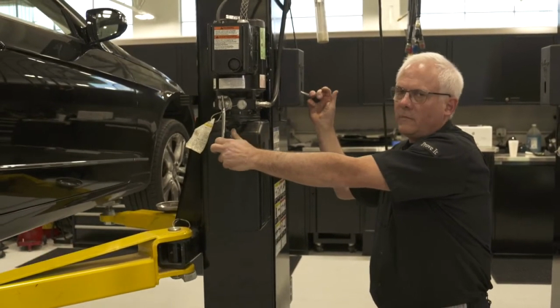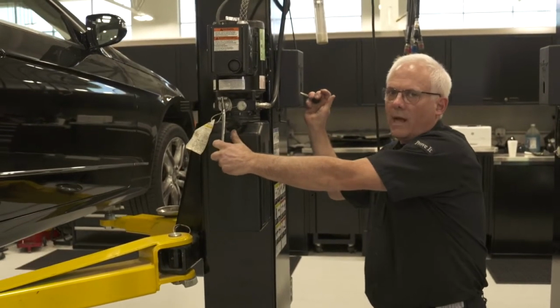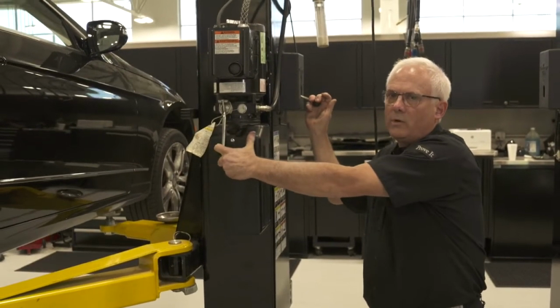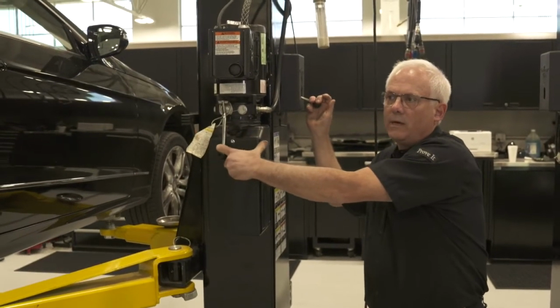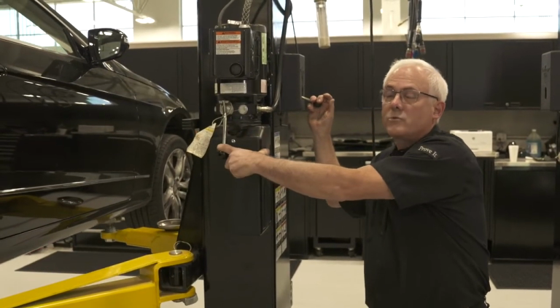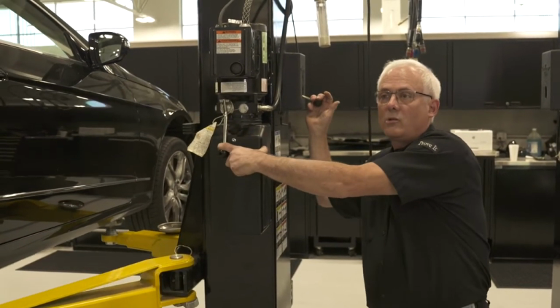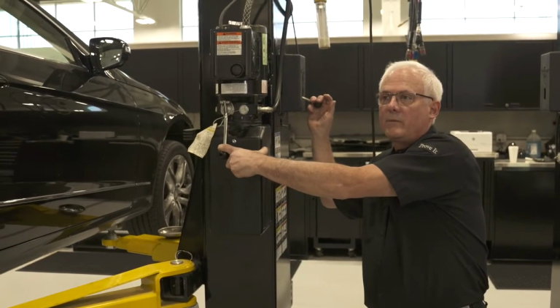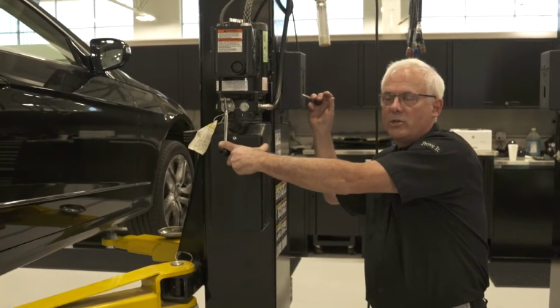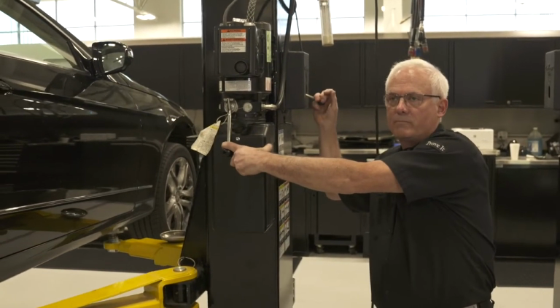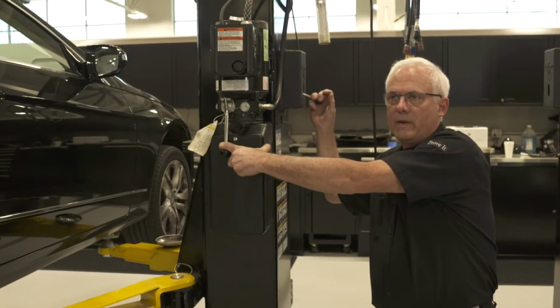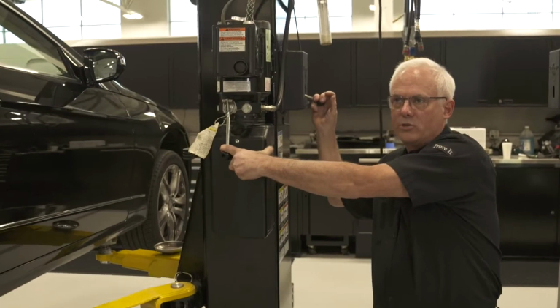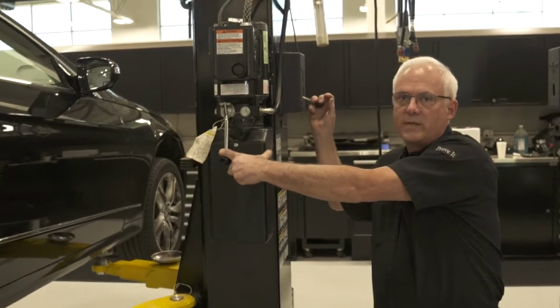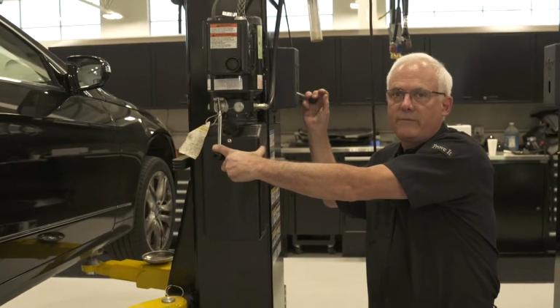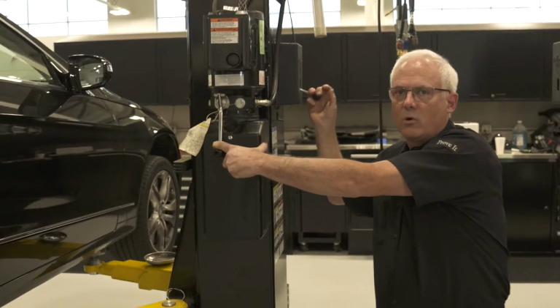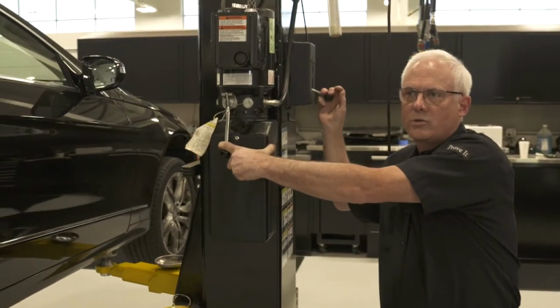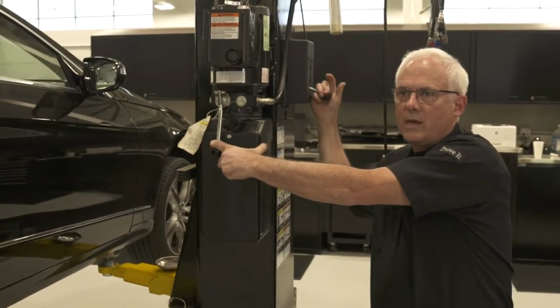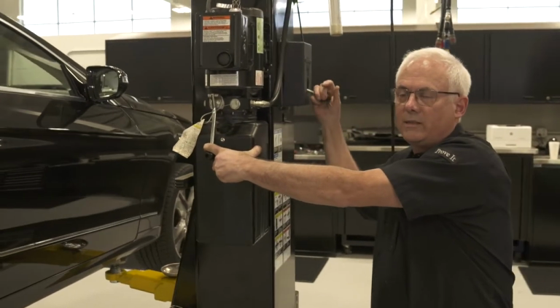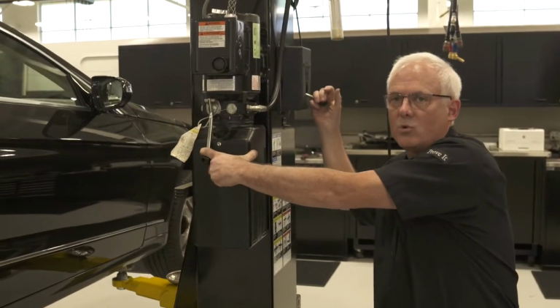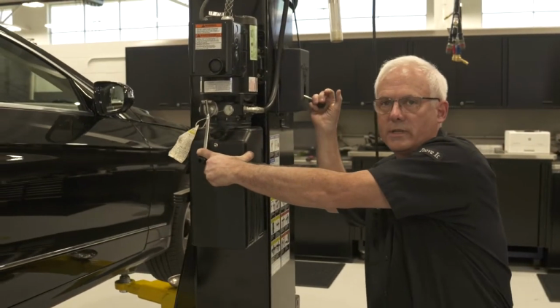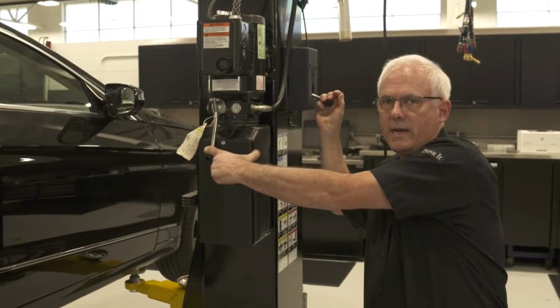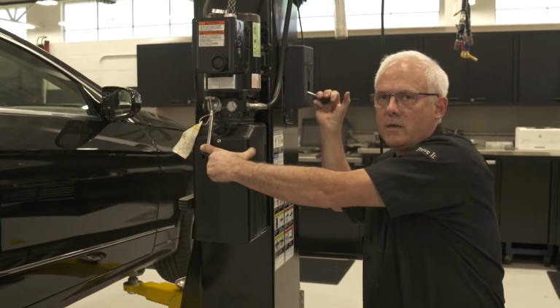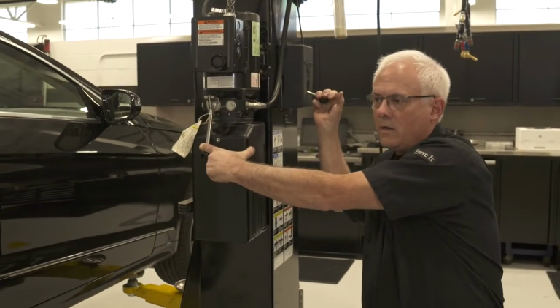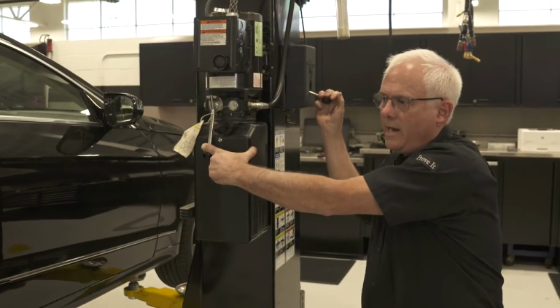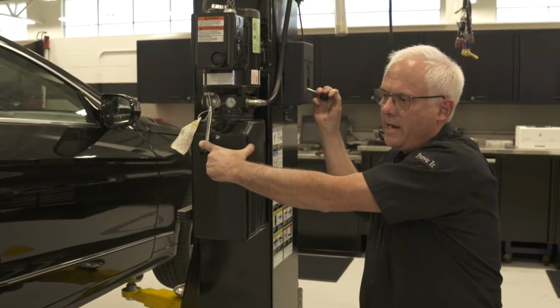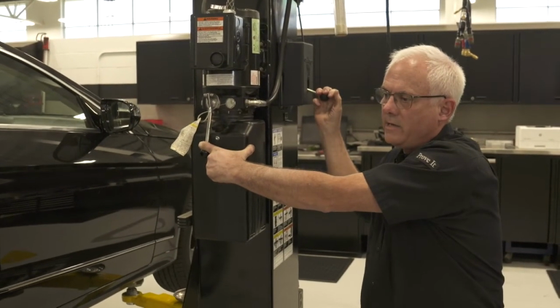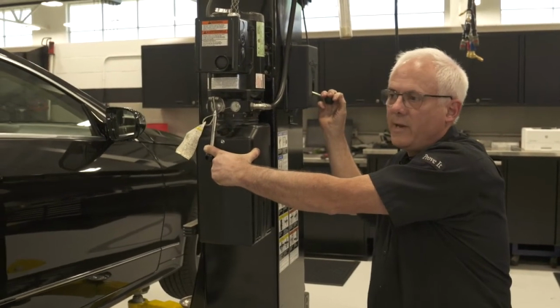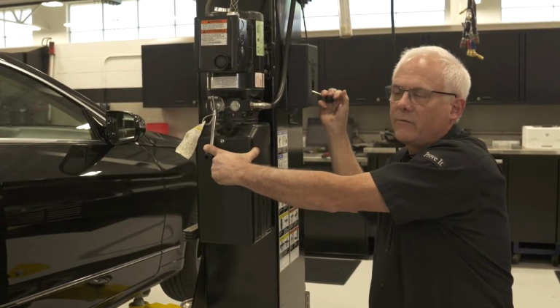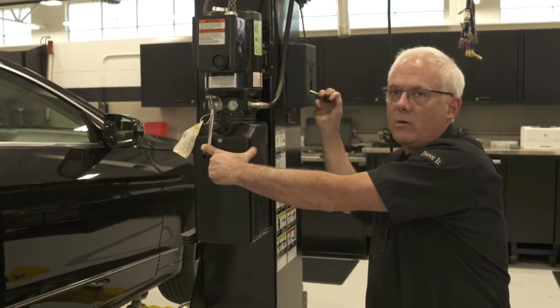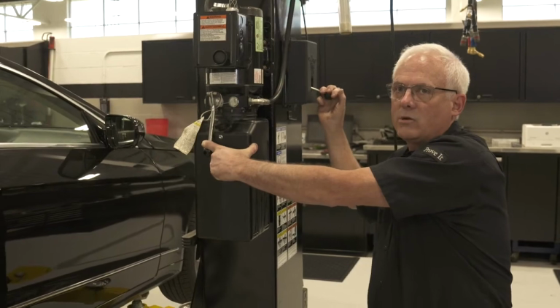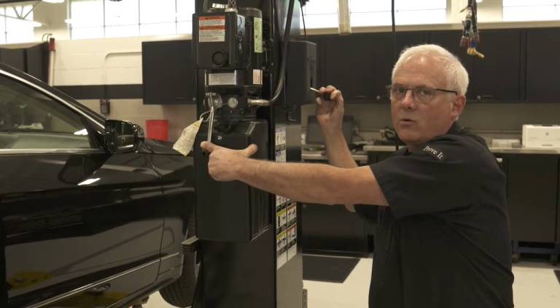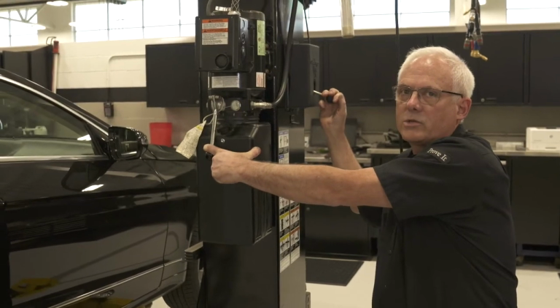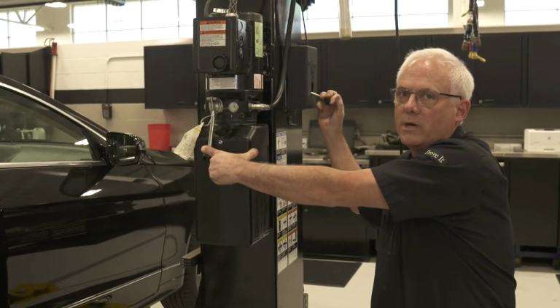I would strongly recommend making sure that the safety works at least once a day, and inspect for any wear and tear once a month.